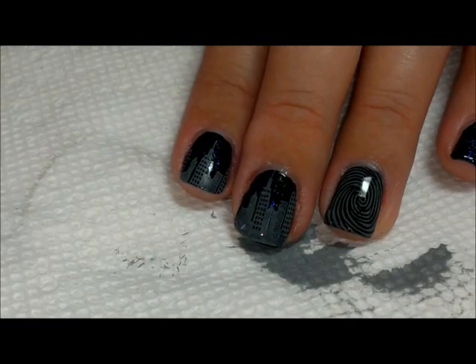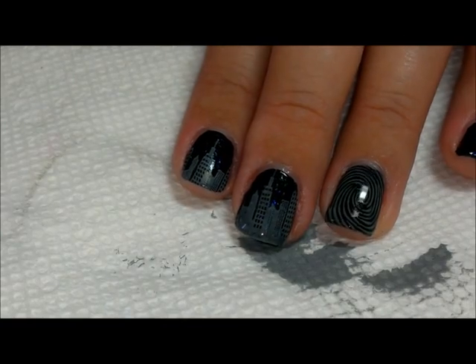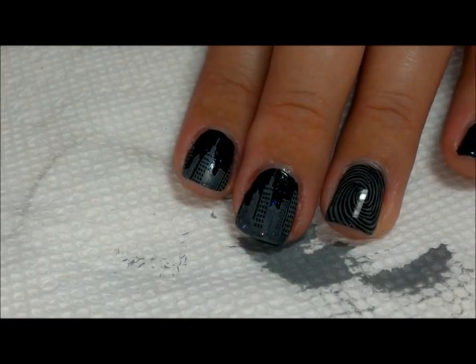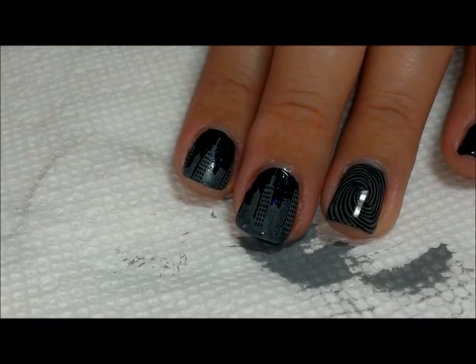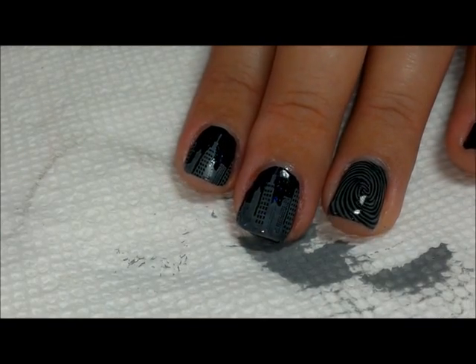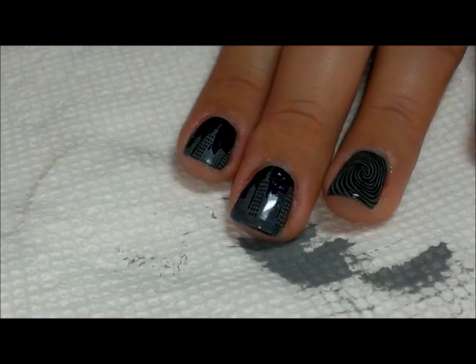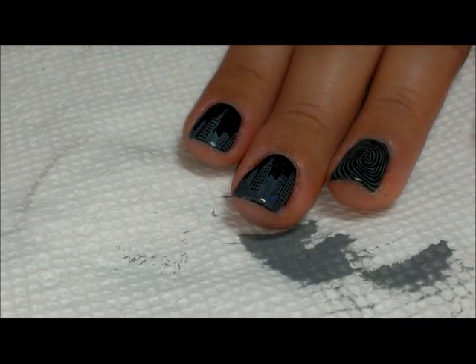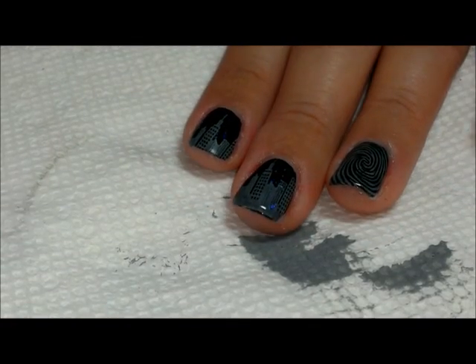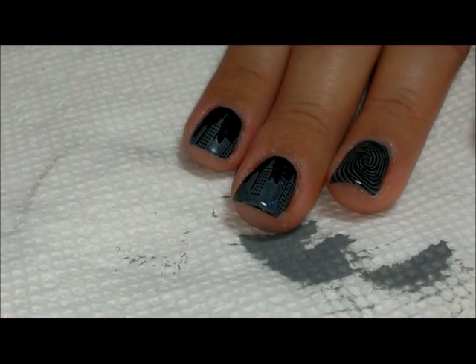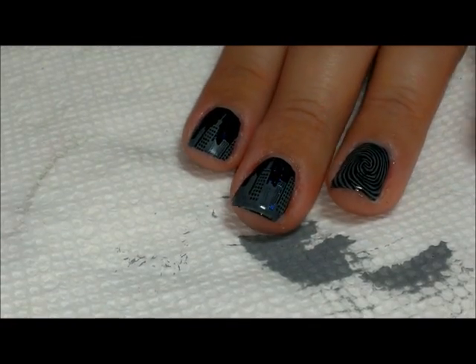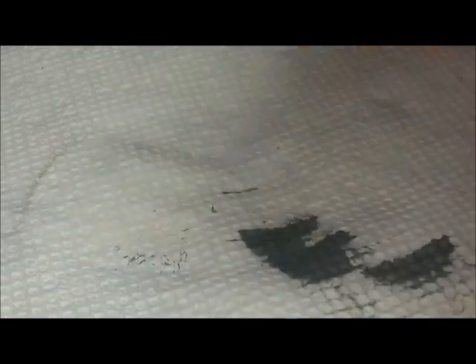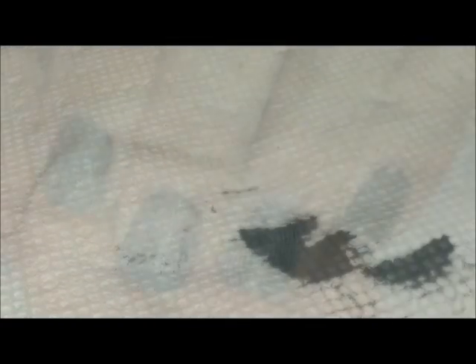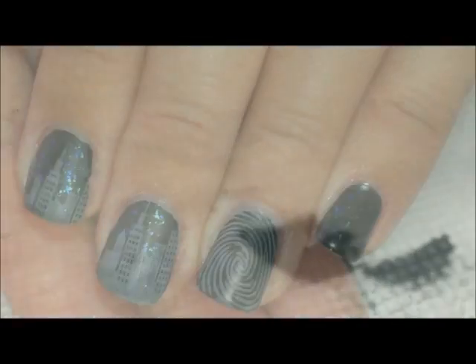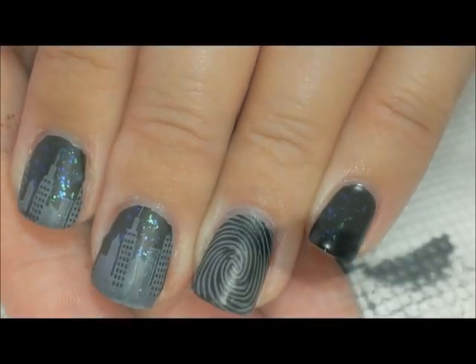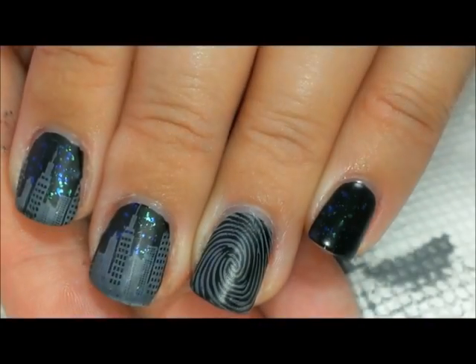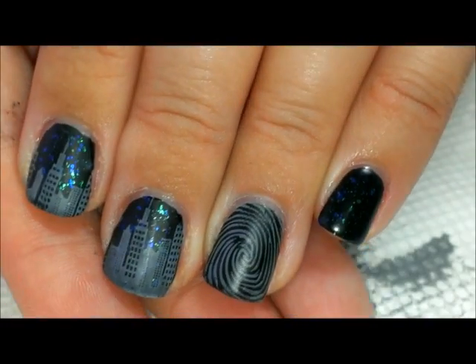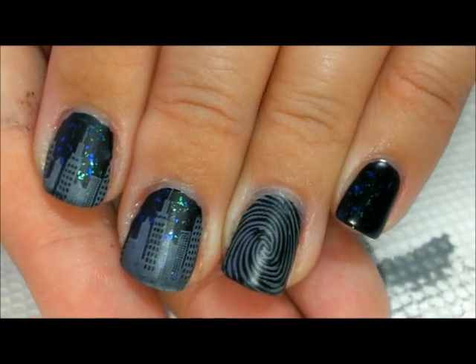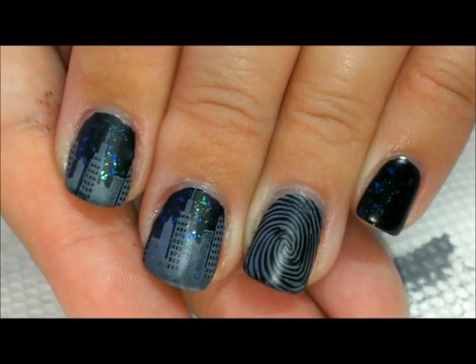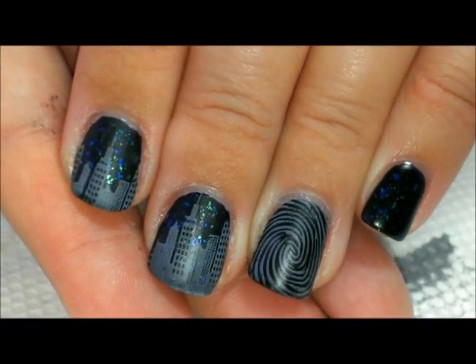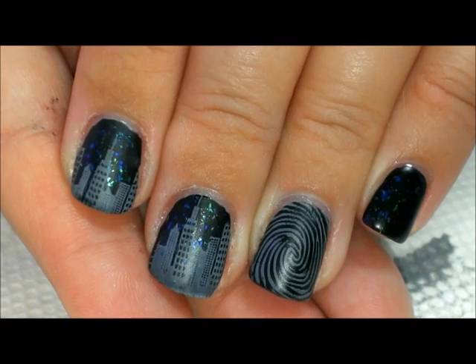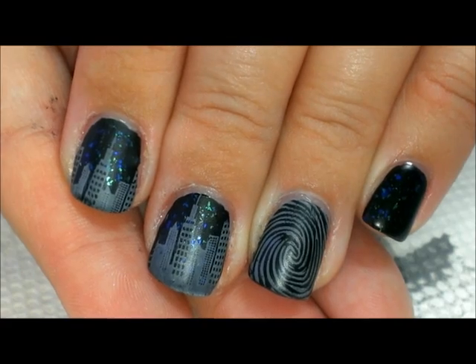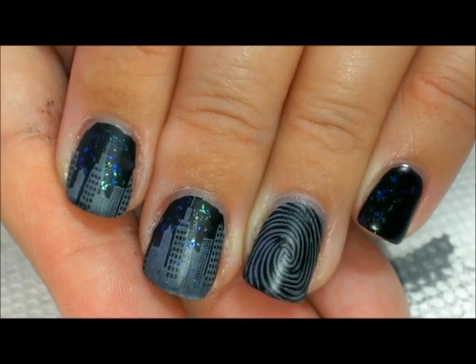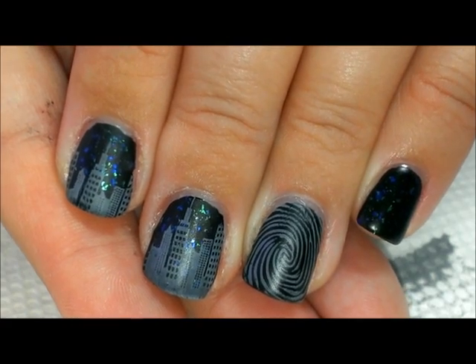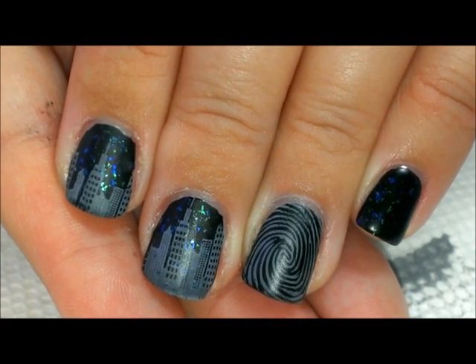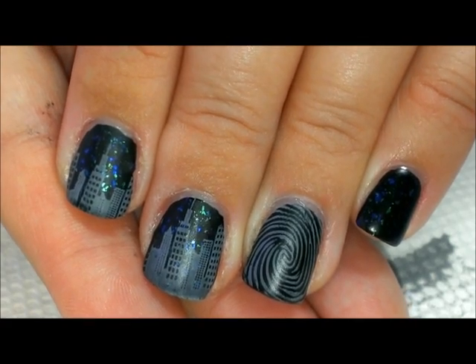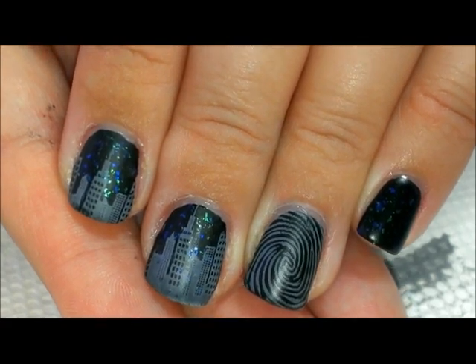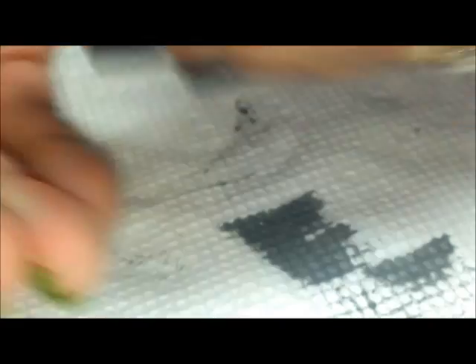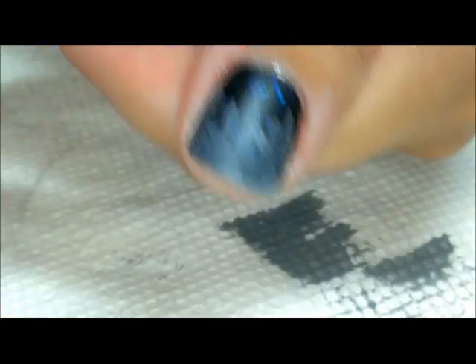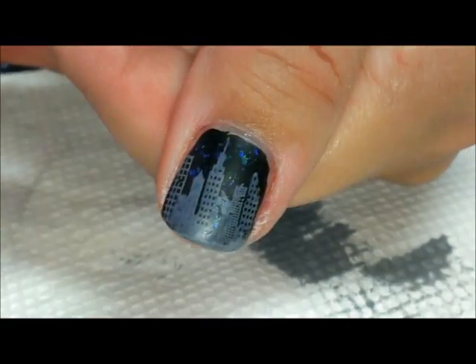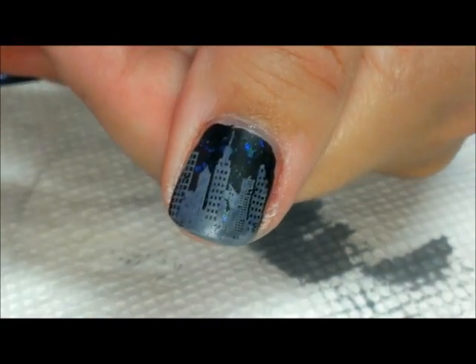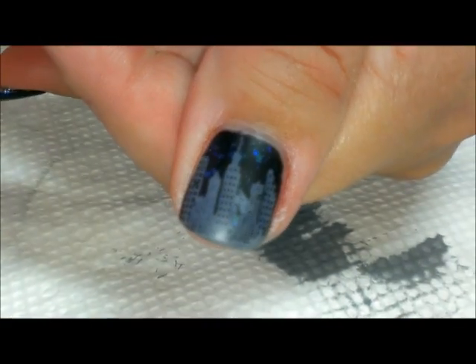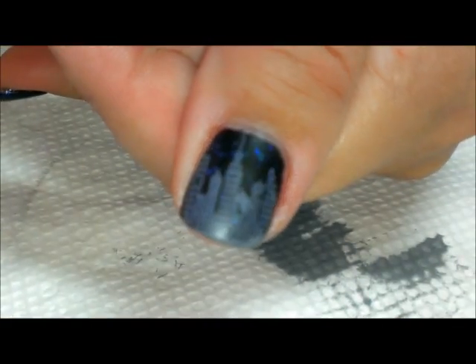We're gonna give this a chance to dry and I'll come back and show you the final look. There it is with the matte top coat over it — that's the final look, and here's the thumb.